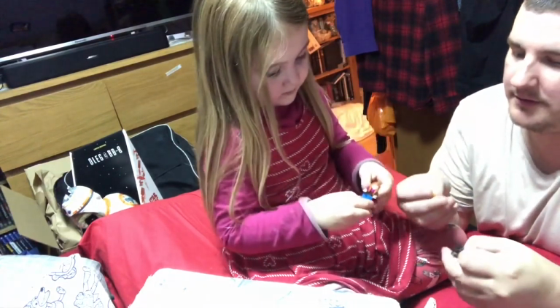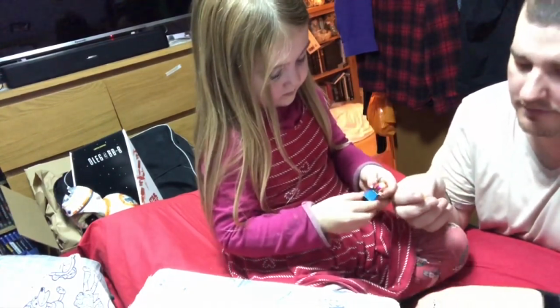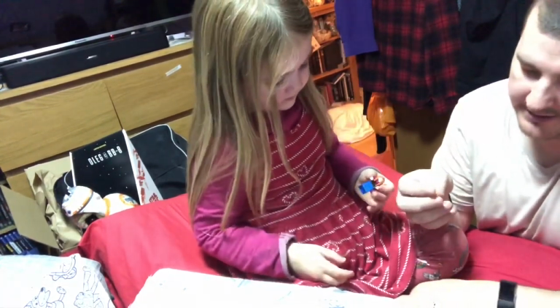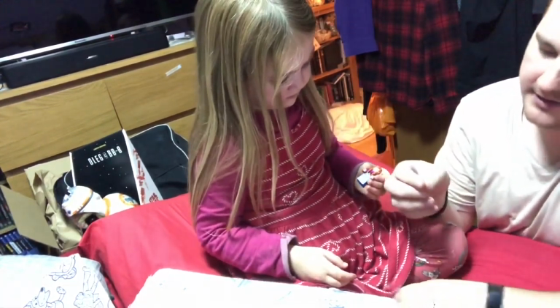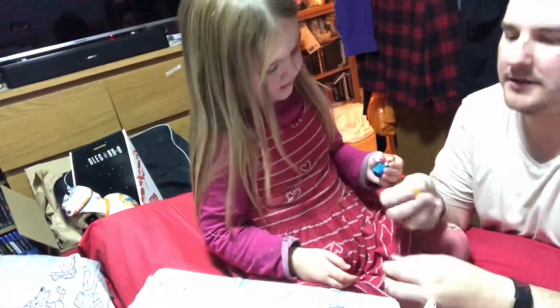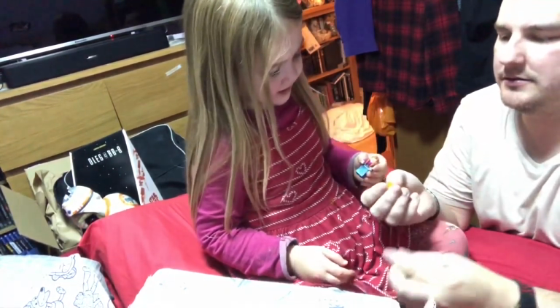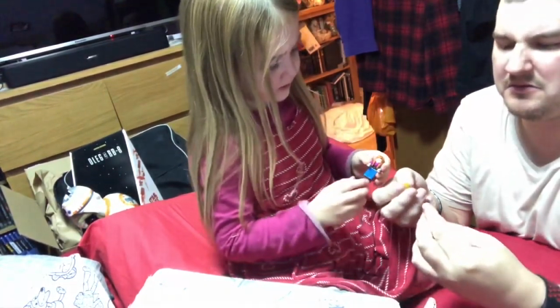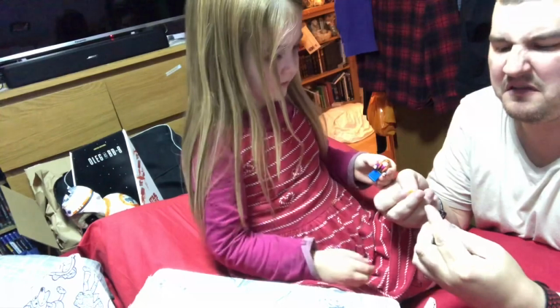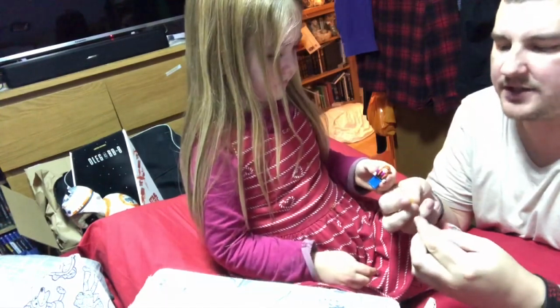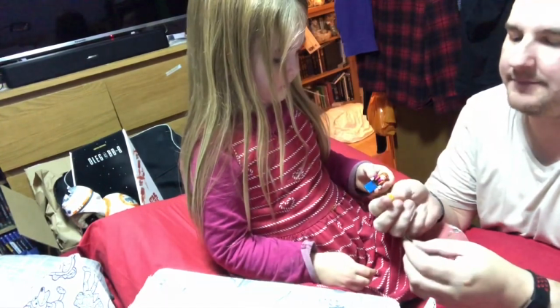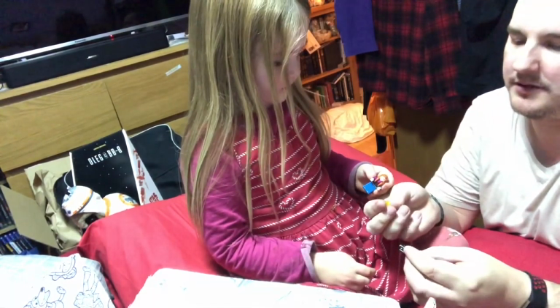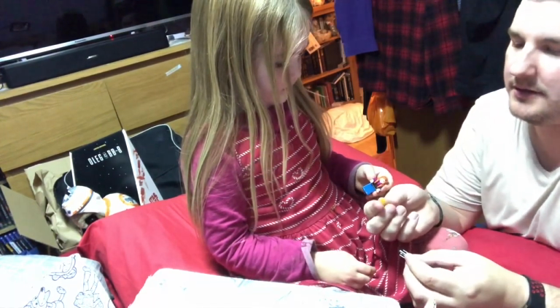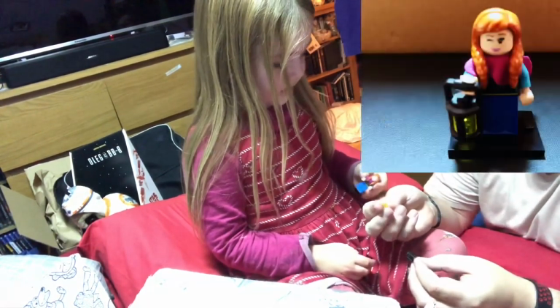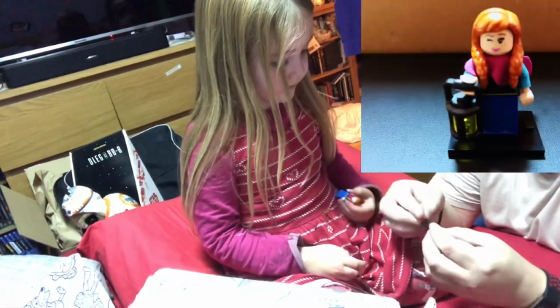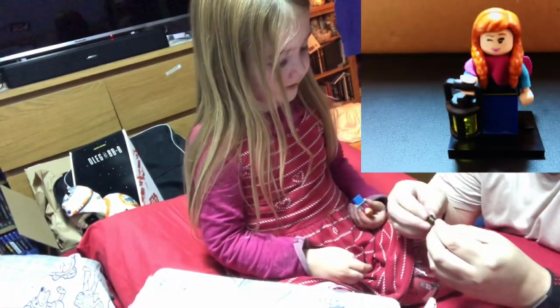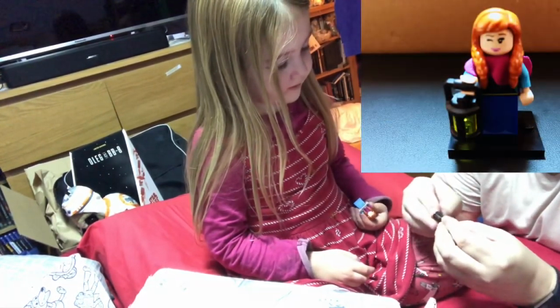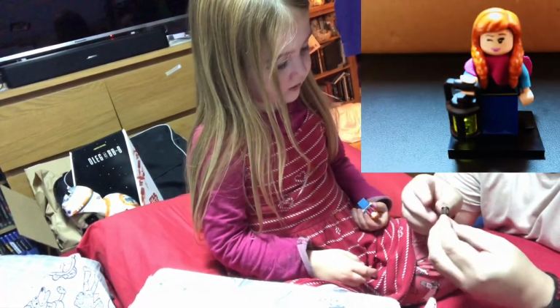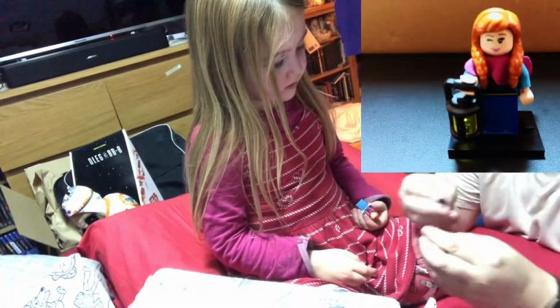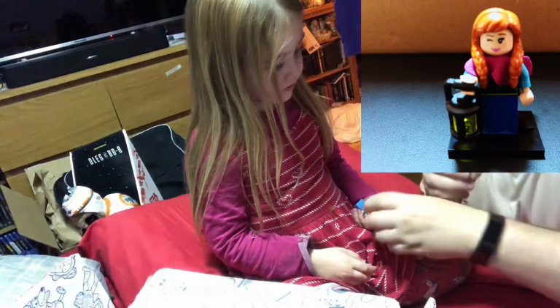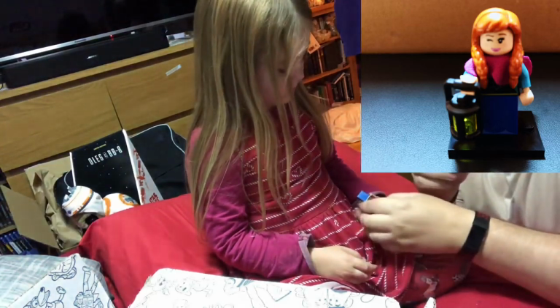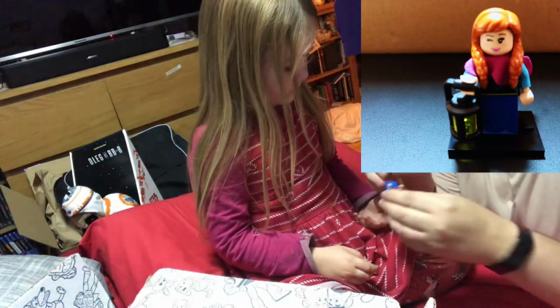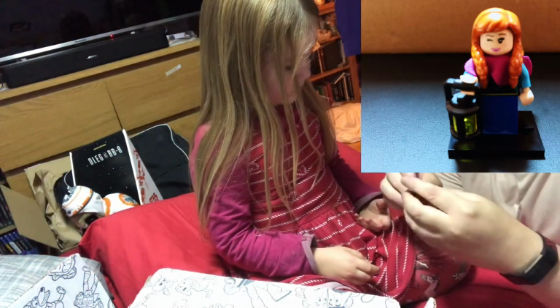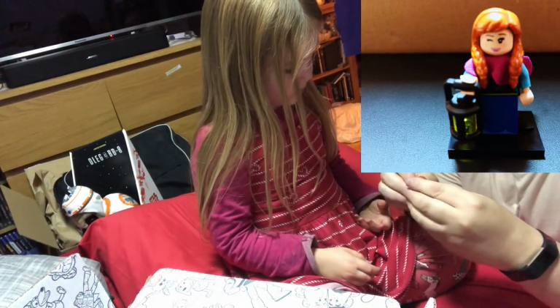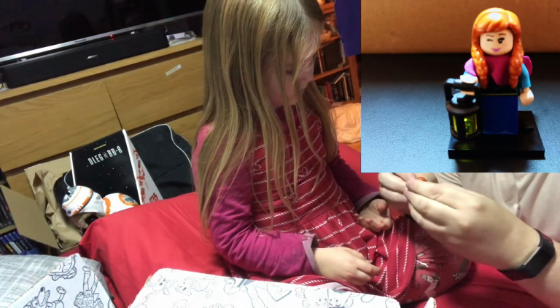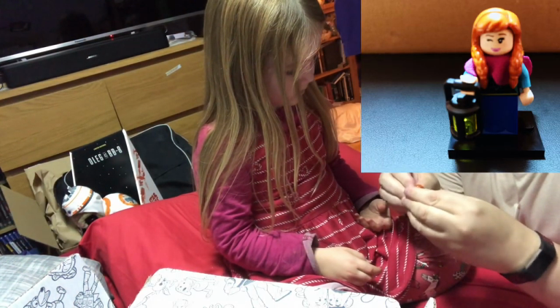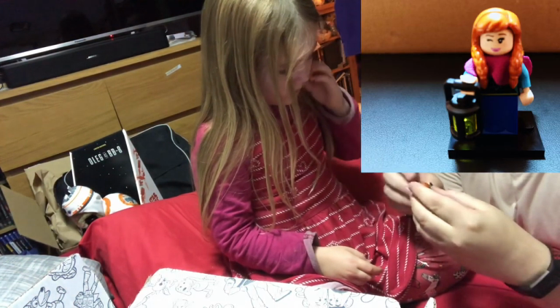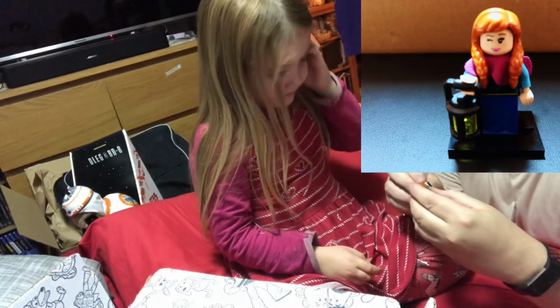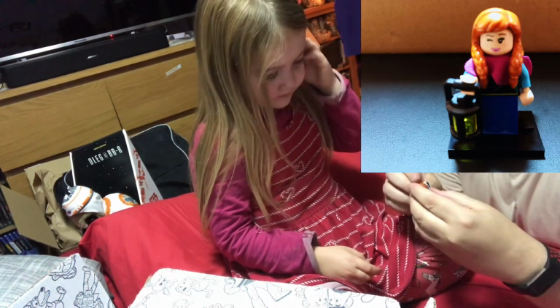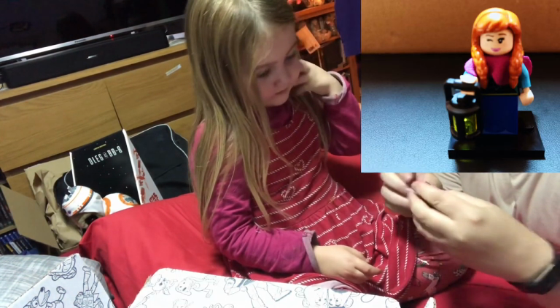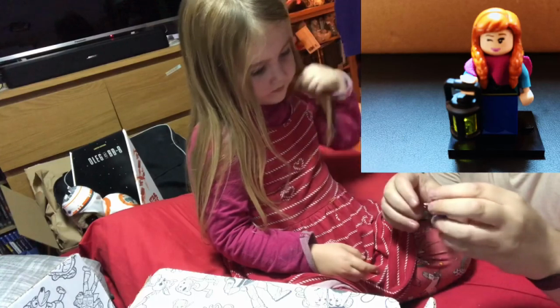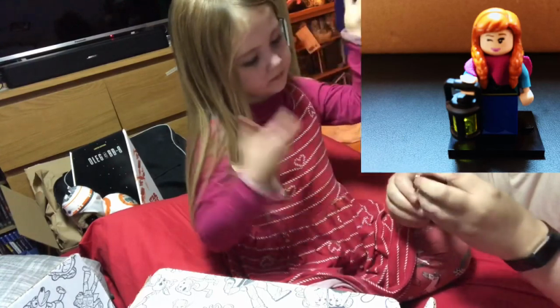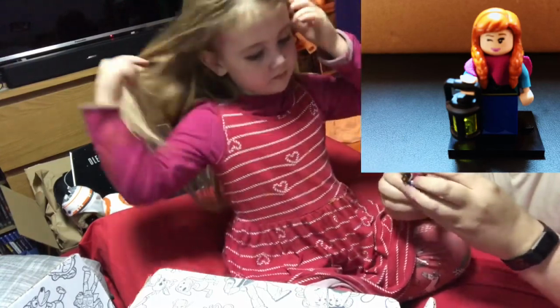There you go, she's got a dress as well. Oops-a-daisy. What's that? That is her lamp. And she holds it, I think, probably like... for the first time in forever.